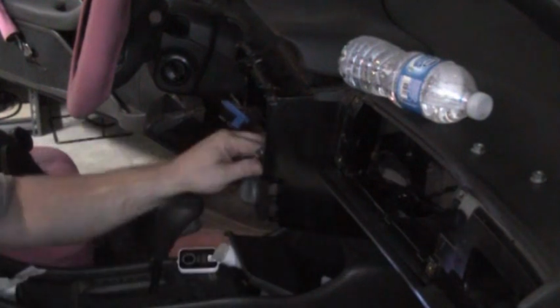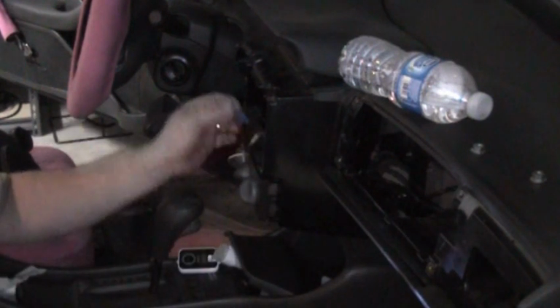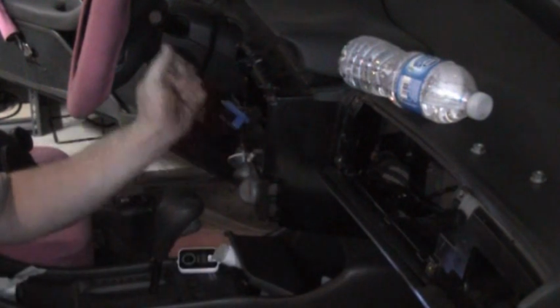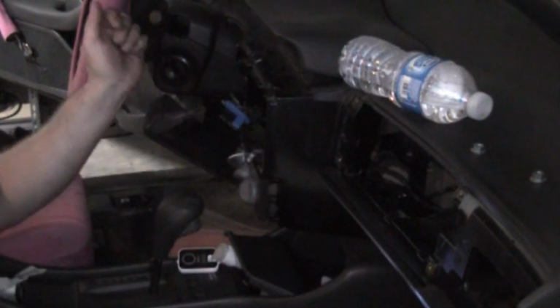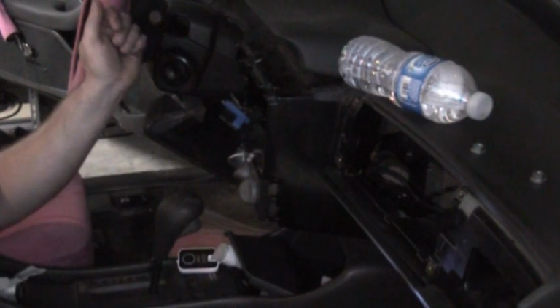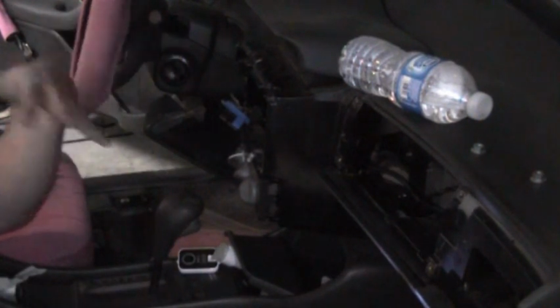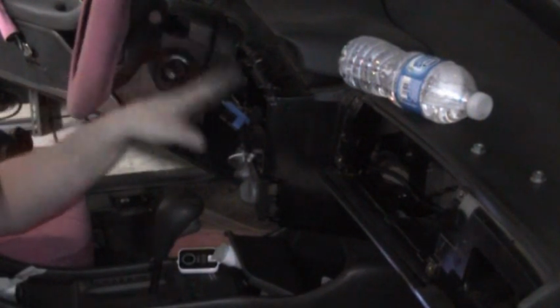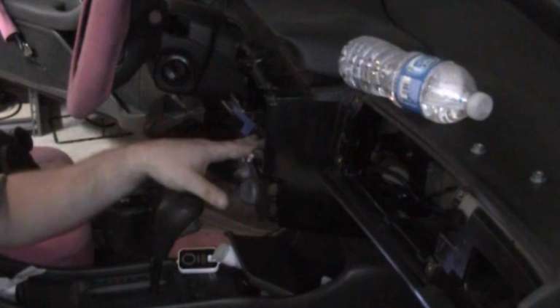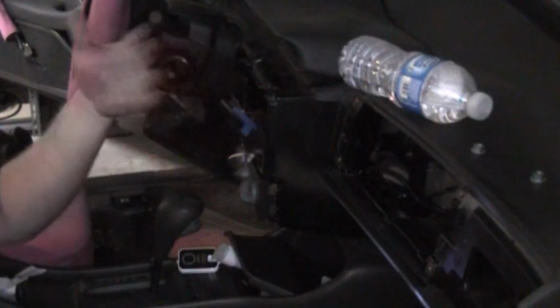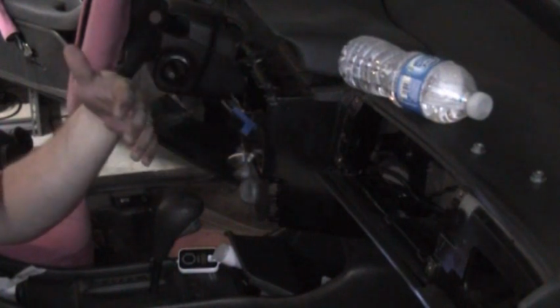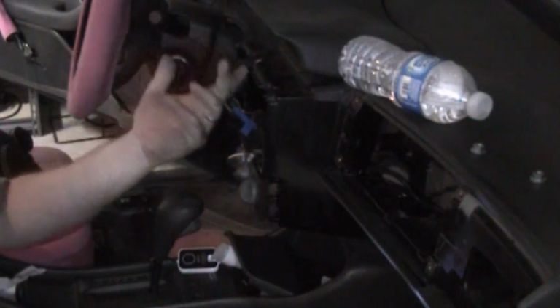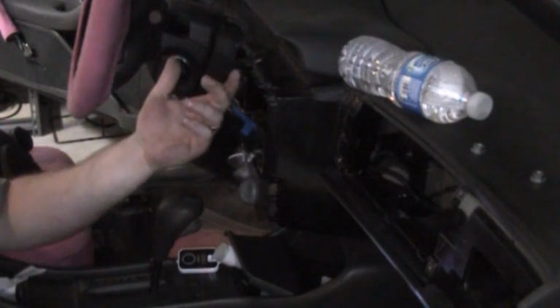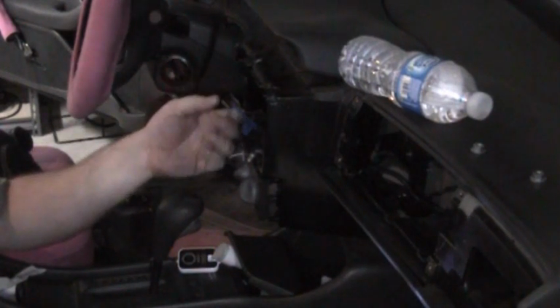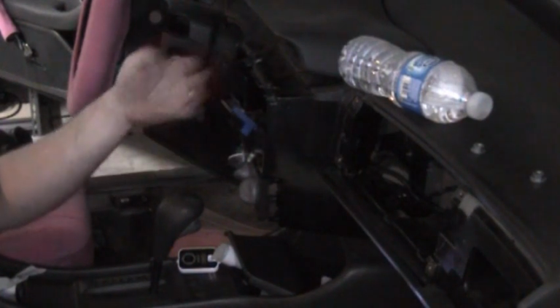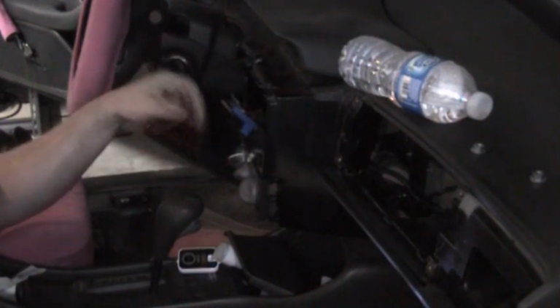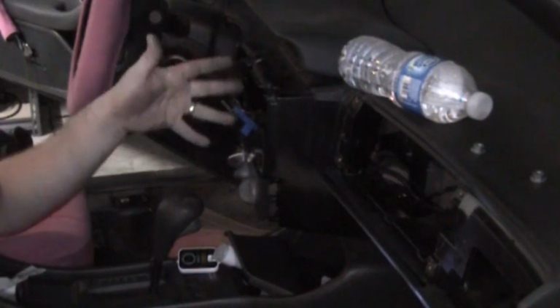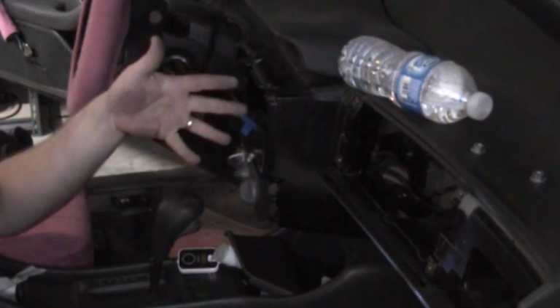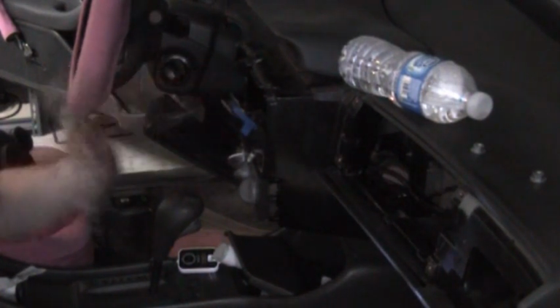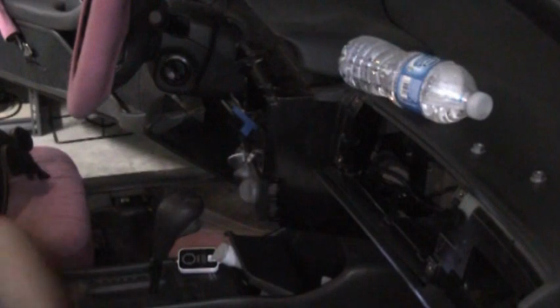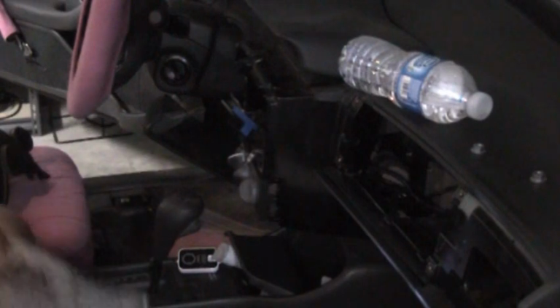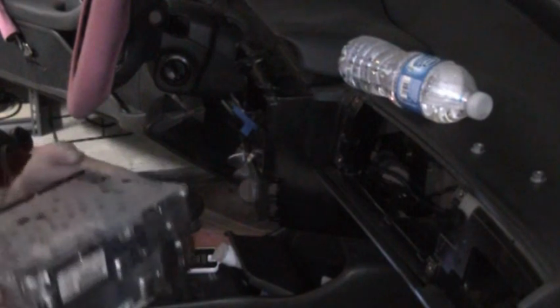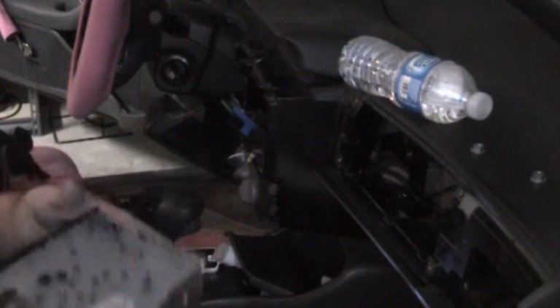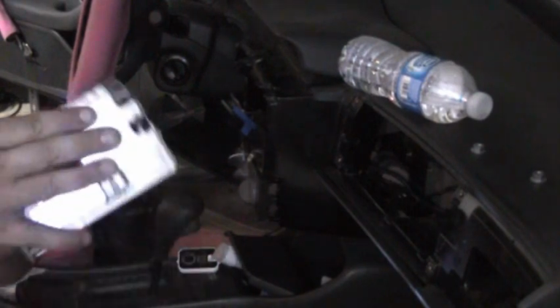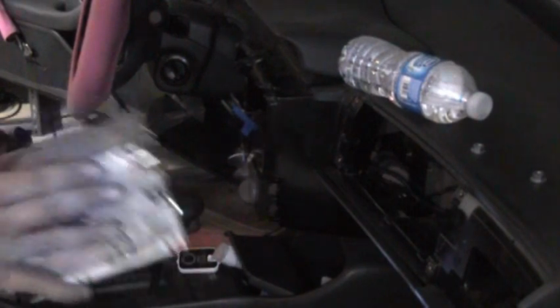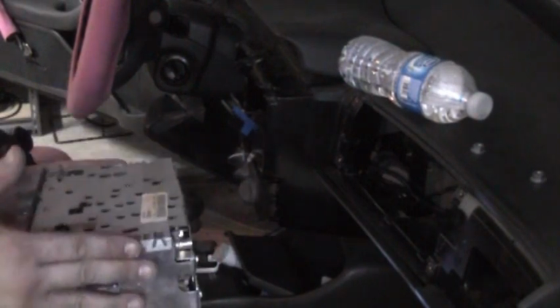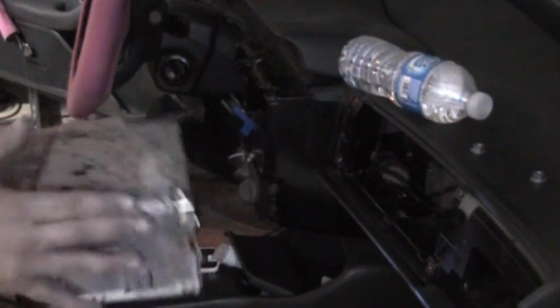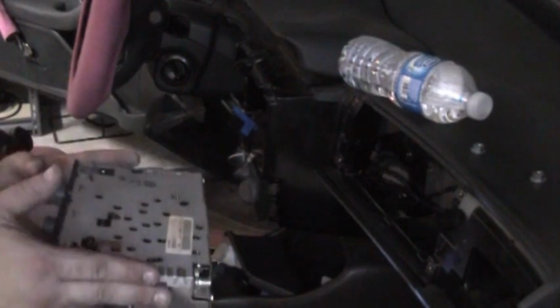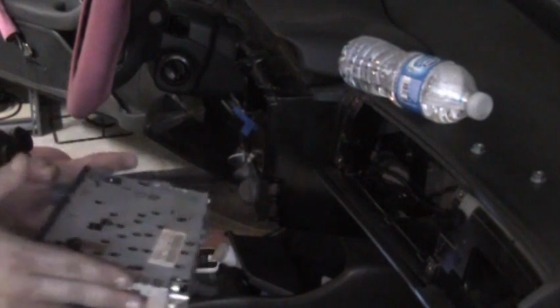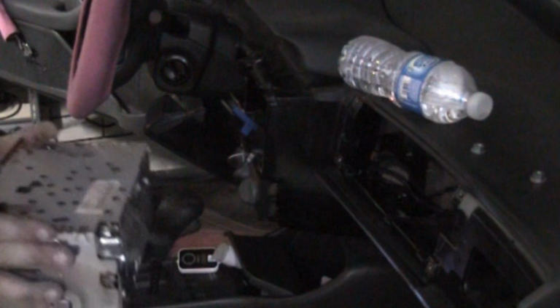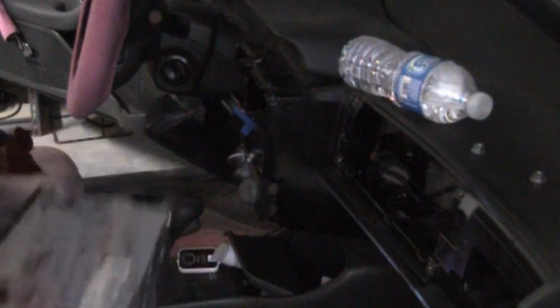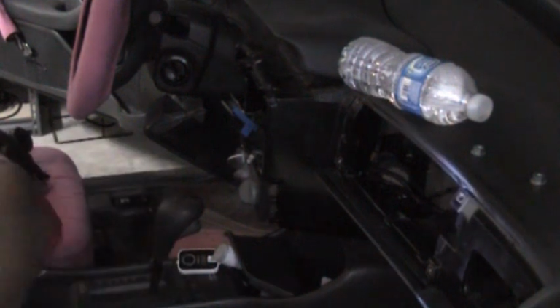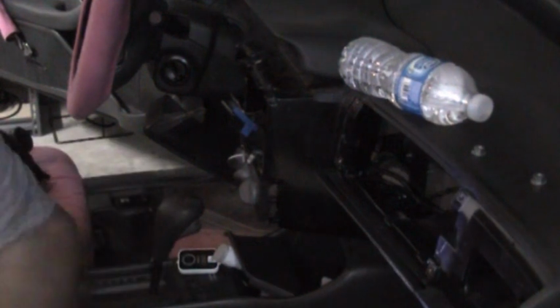When we come back, first before we get back to this, we'll make a video on wiring up the new radio. I've got to run the wires for the amp and everything. We'll leave that for another video and come back to this — installing it into the vehicle.